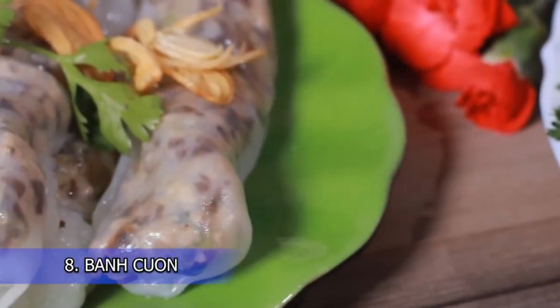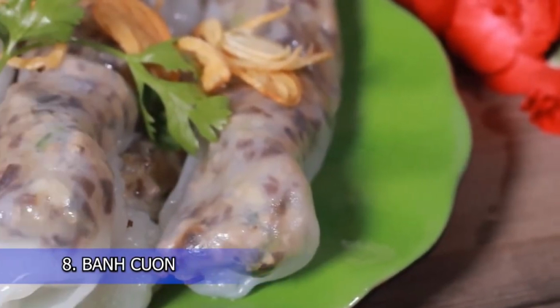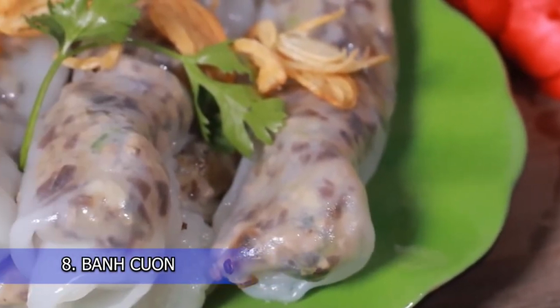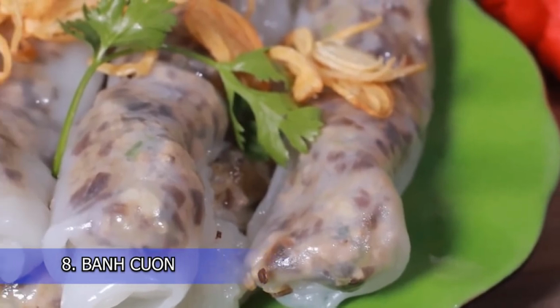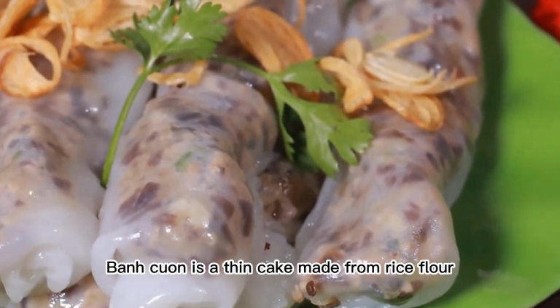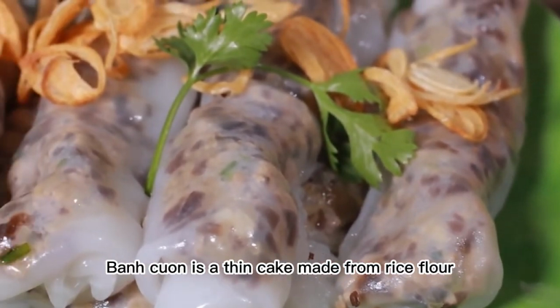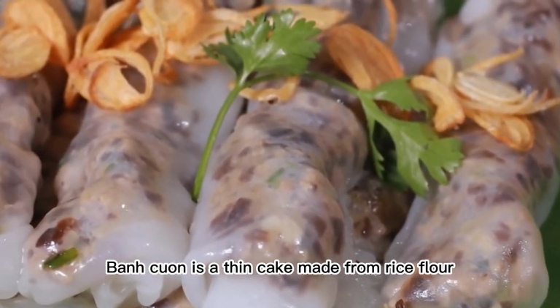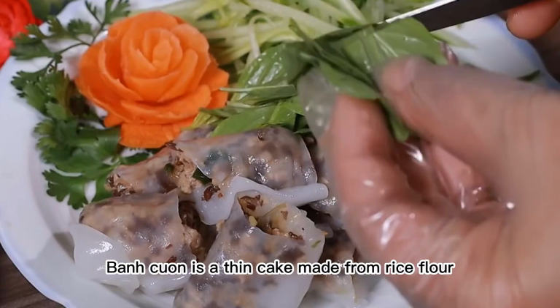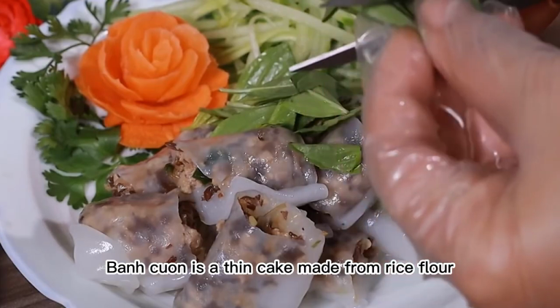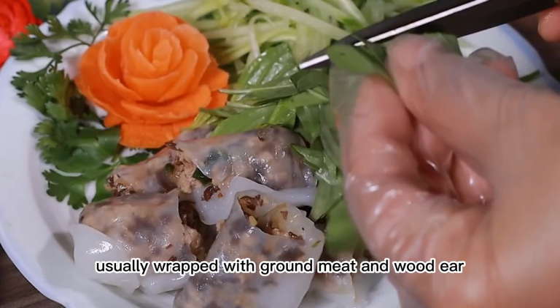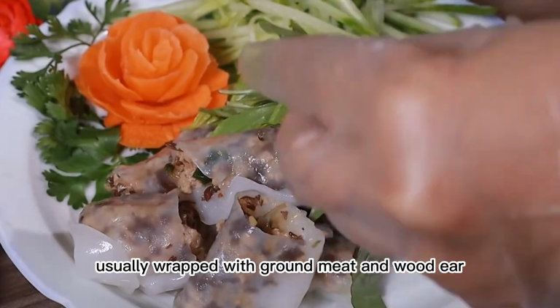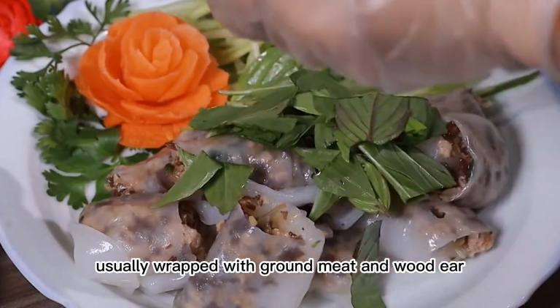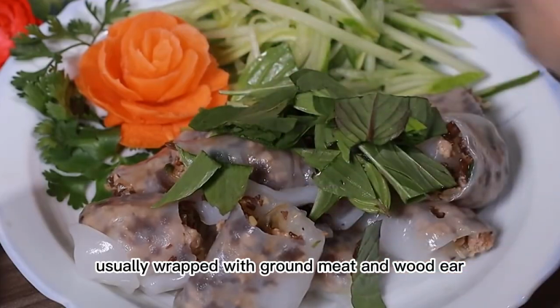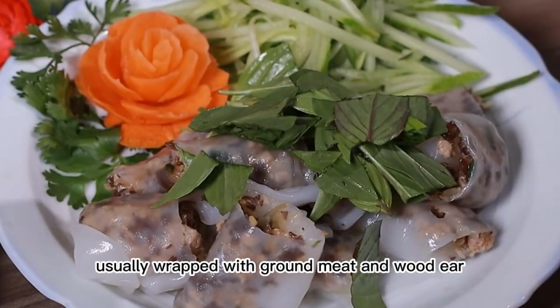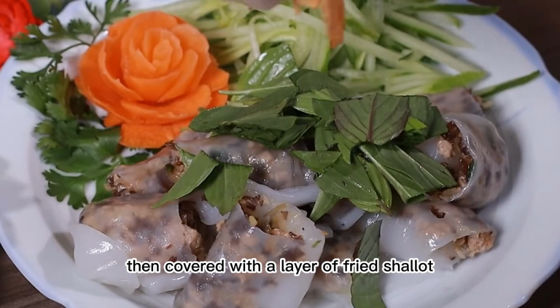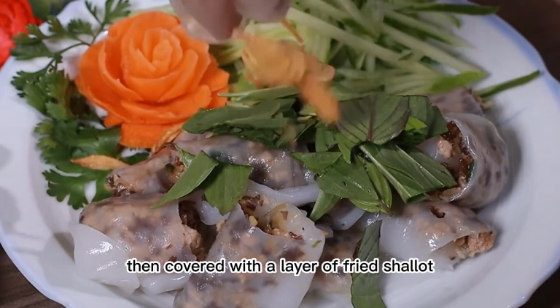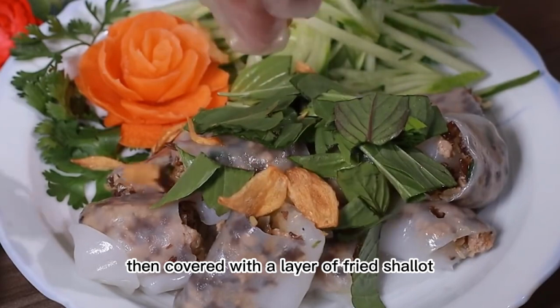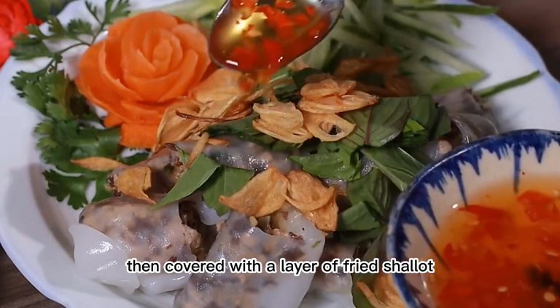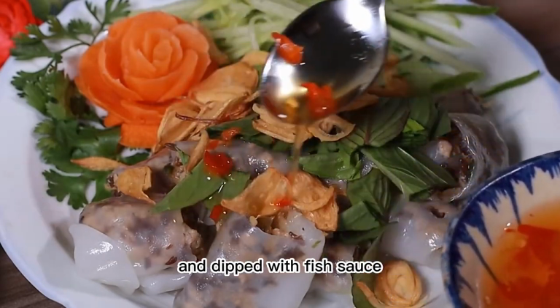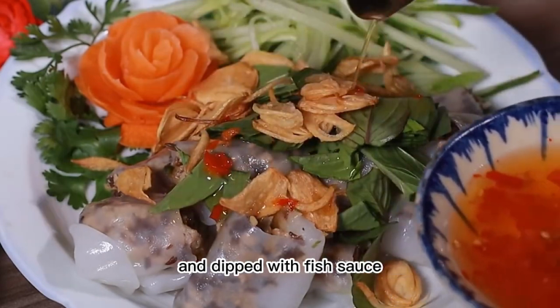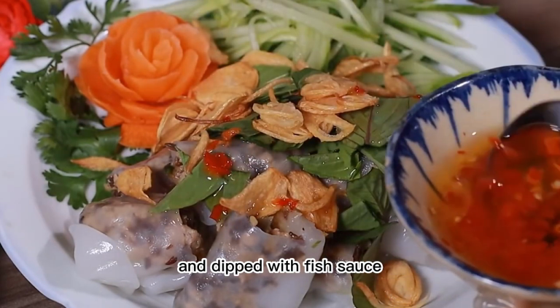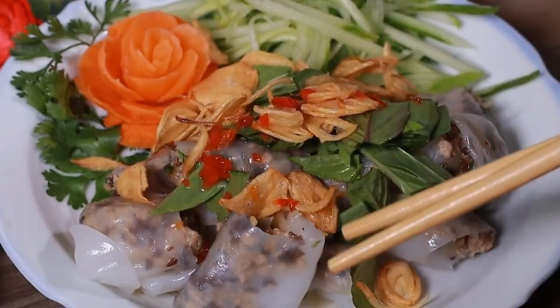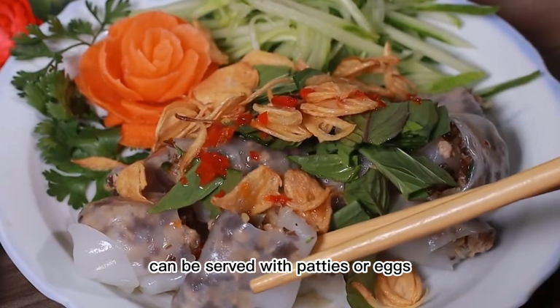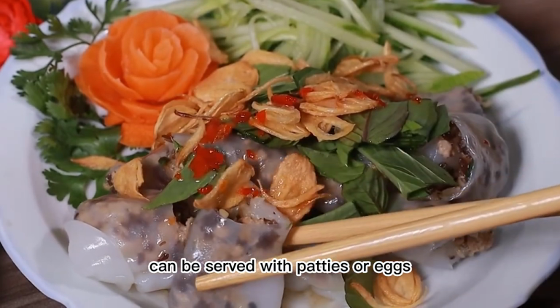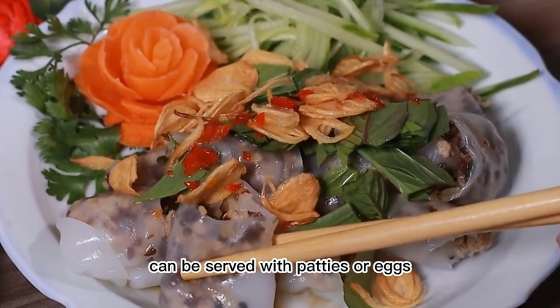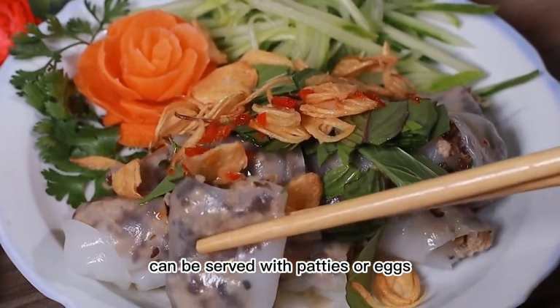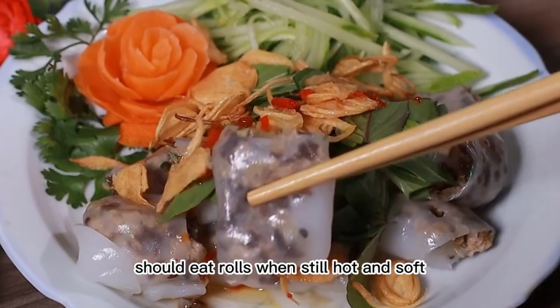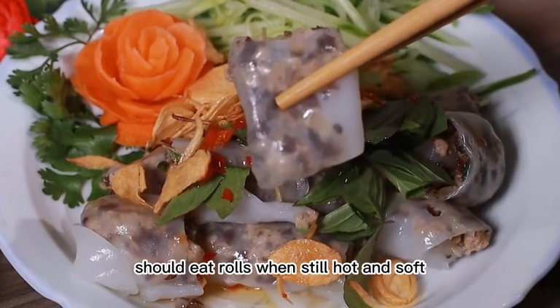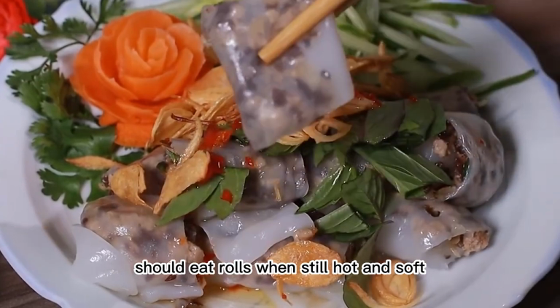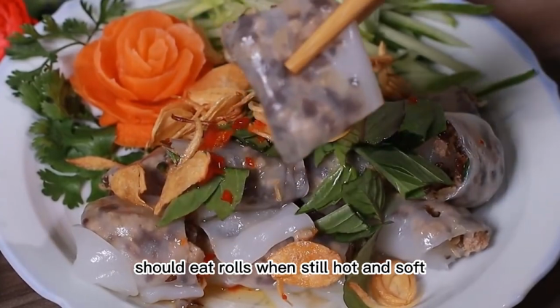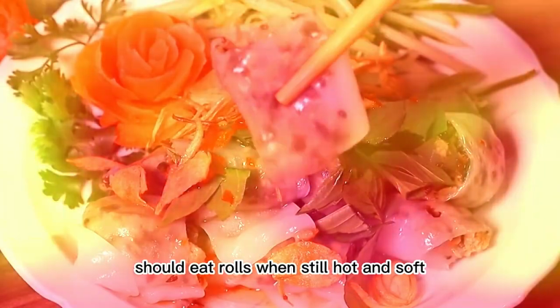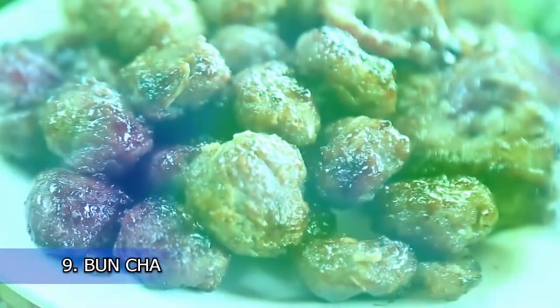8. Bánh Cuốn. Bánh Cuốn is a thin cake made from rice flour, usually wrapped with ground meat and wood ear mushroom, then covered with a layer of fried shallot and dipped with fish sauce. Can be served with patties or eggs. Should be eaten when still hot and soft.